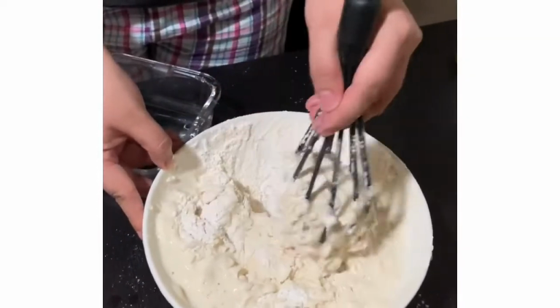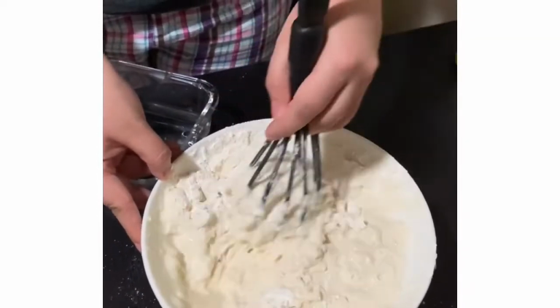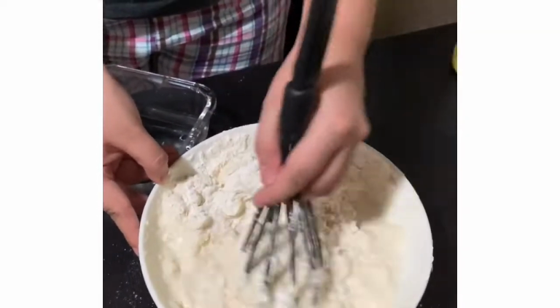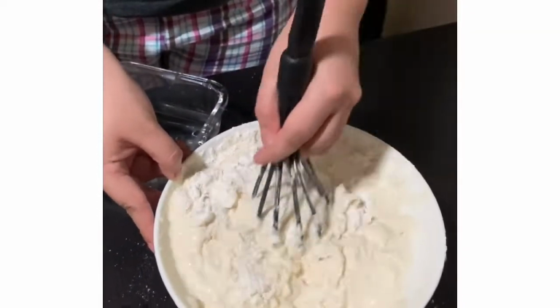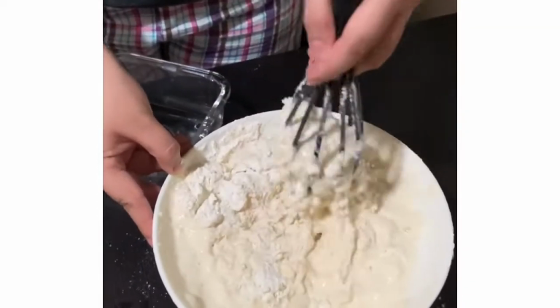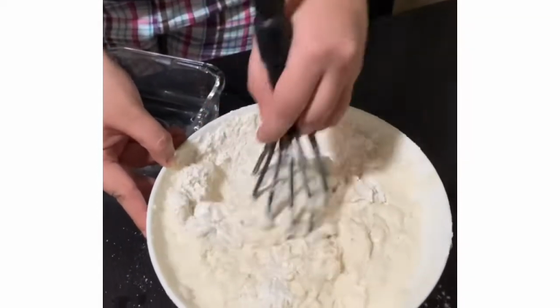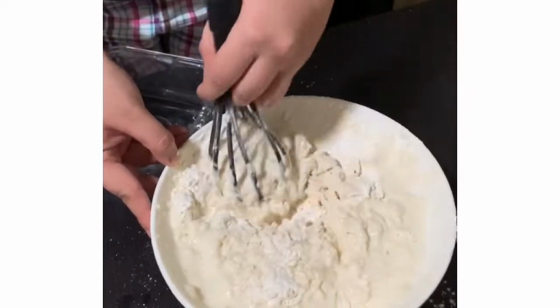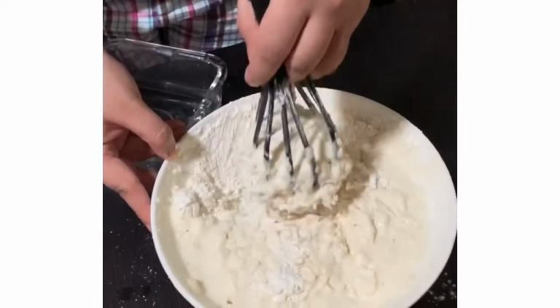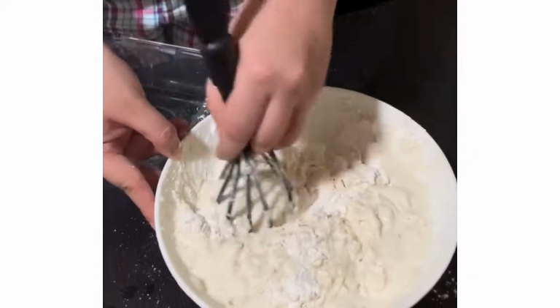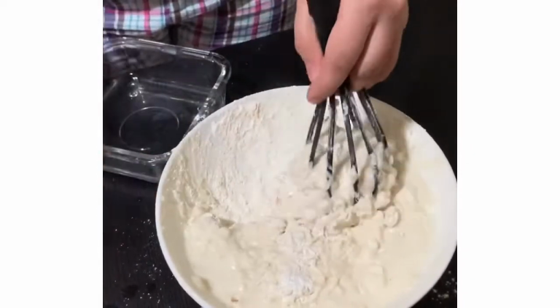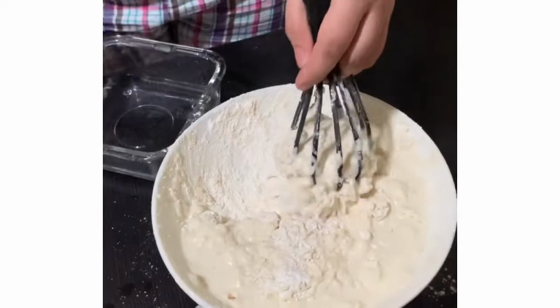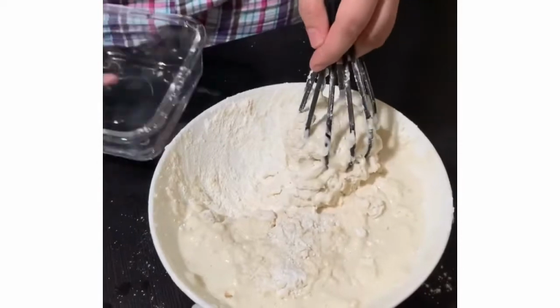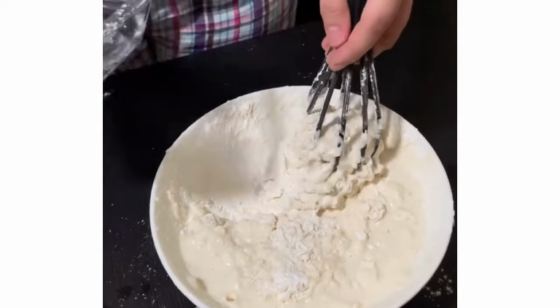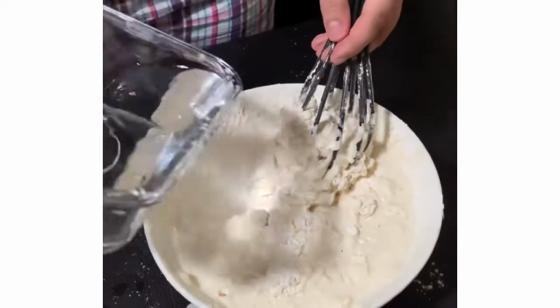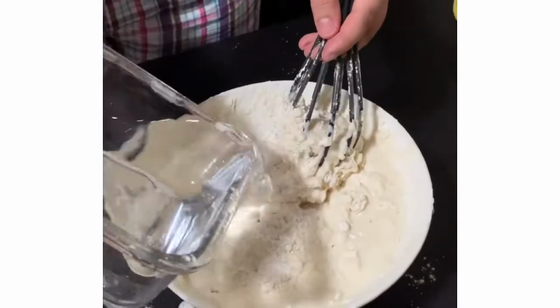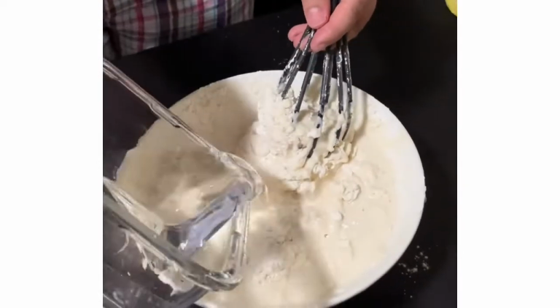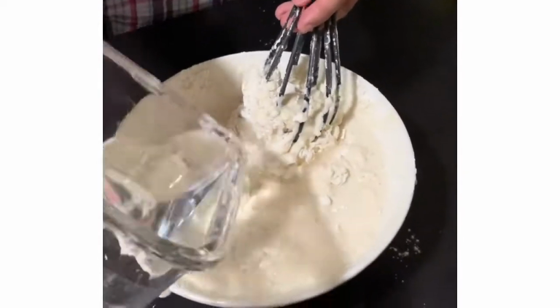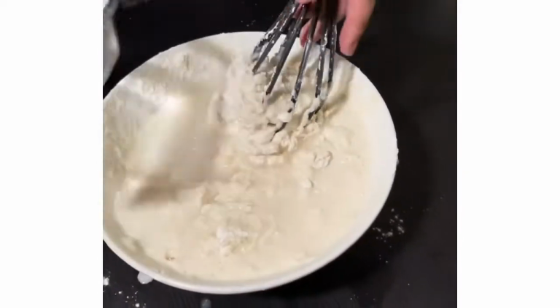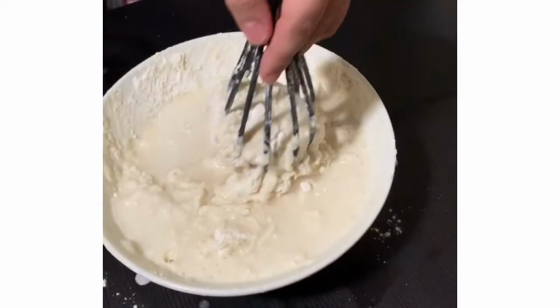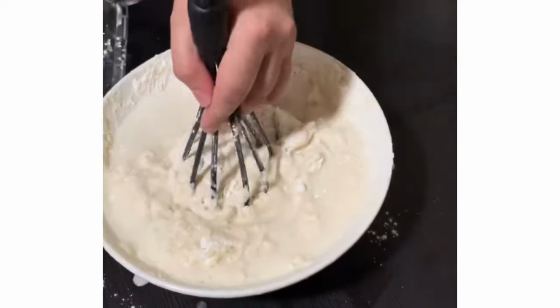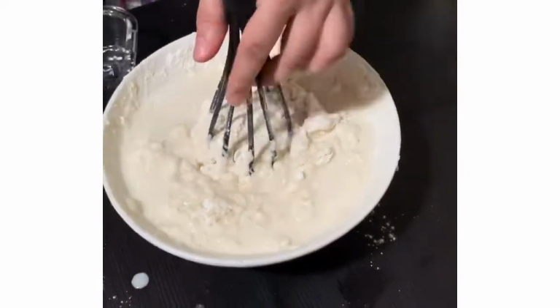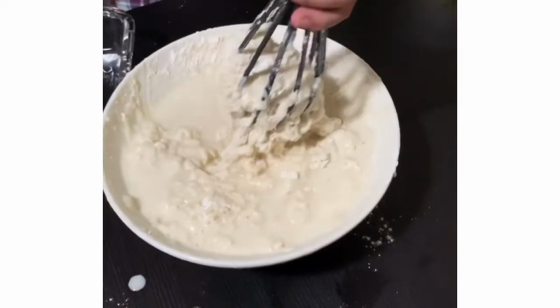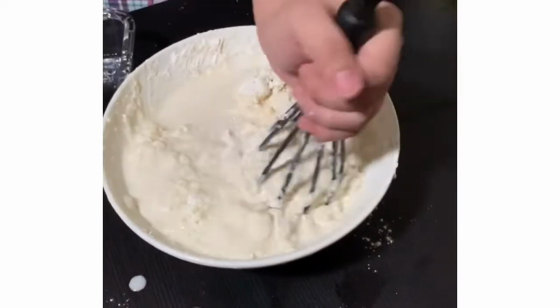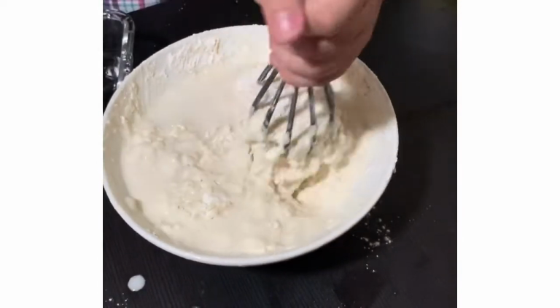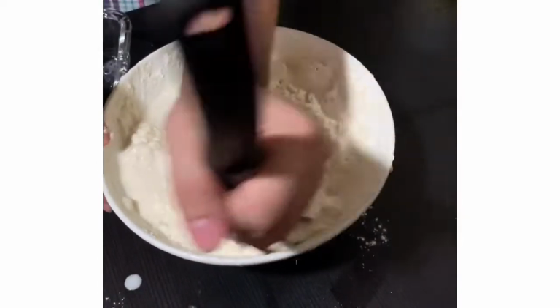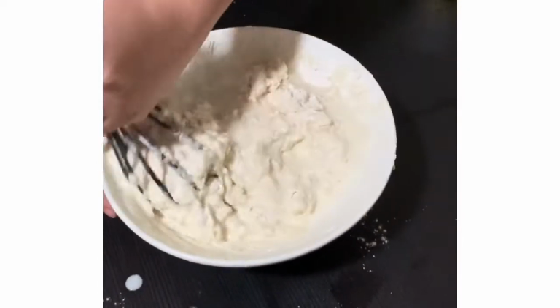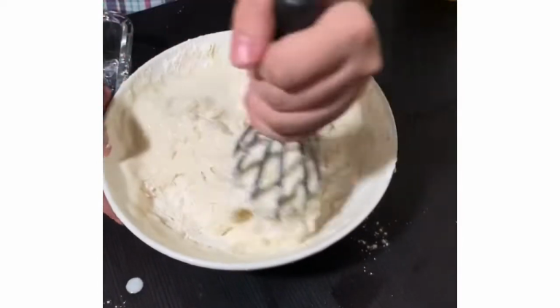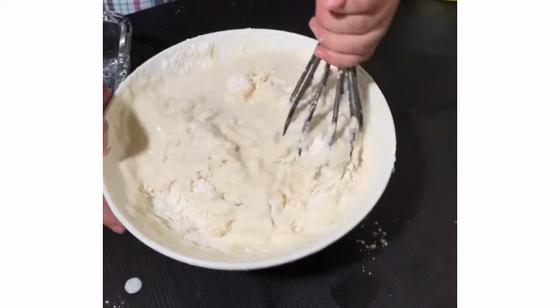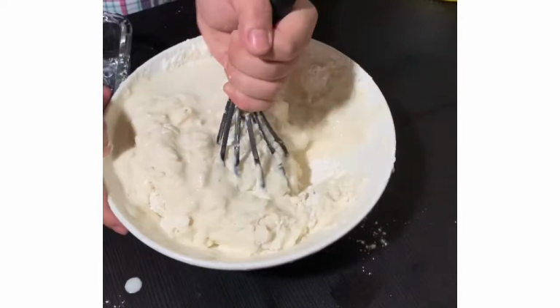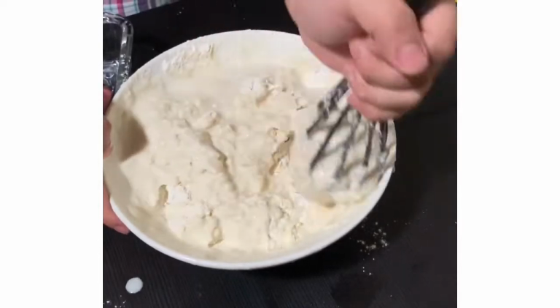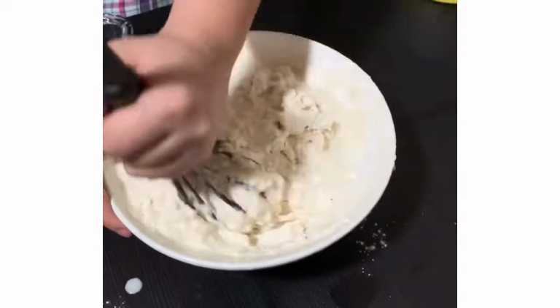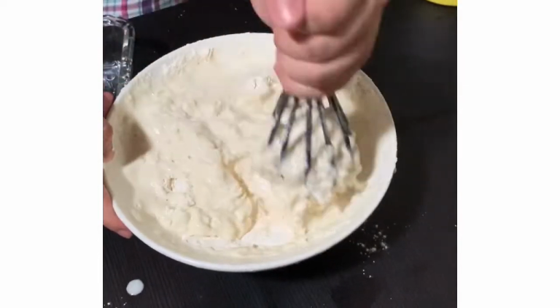So, basahin nyo lang po yung dumpling mix — just read the dumpling mix instructions — hanggang naging ganito. So i-roll lang natin siya.